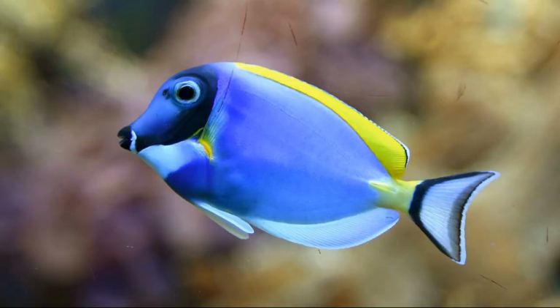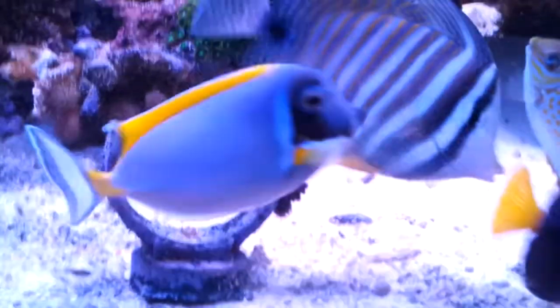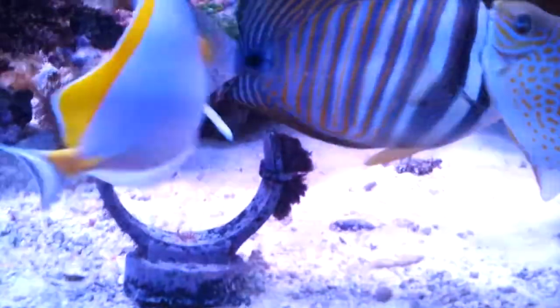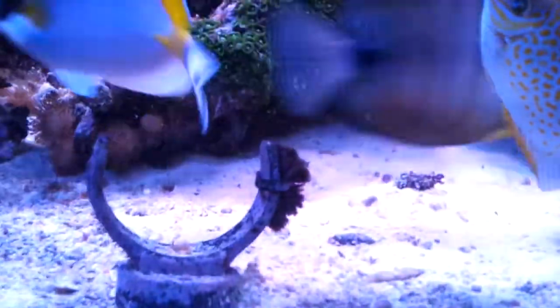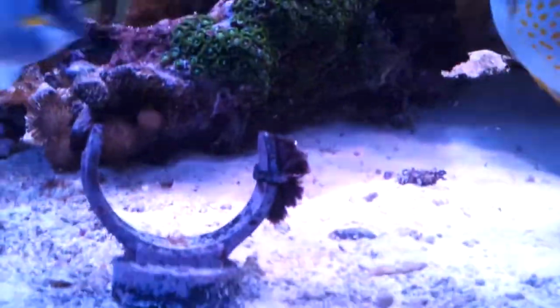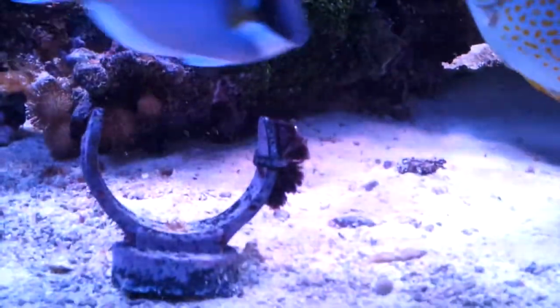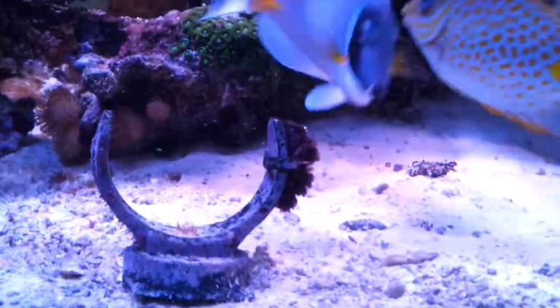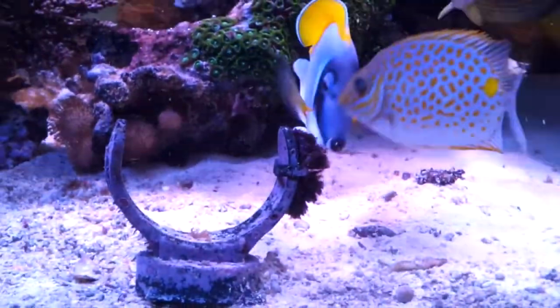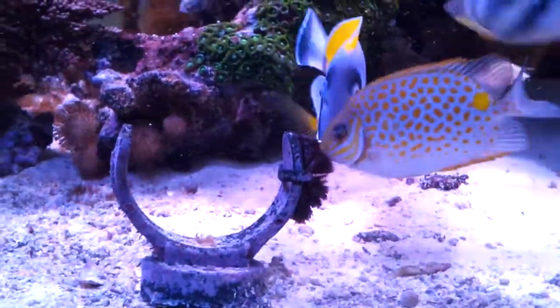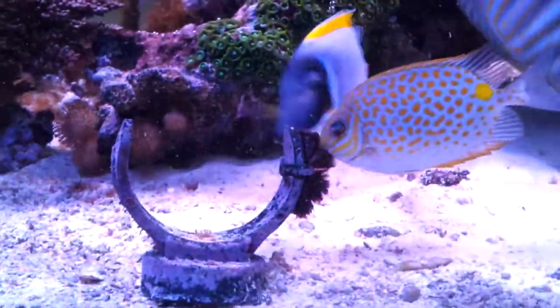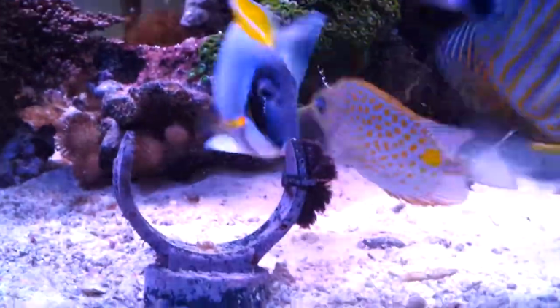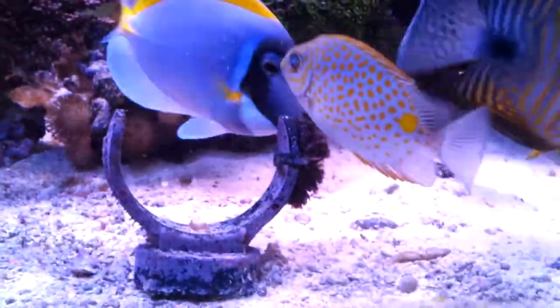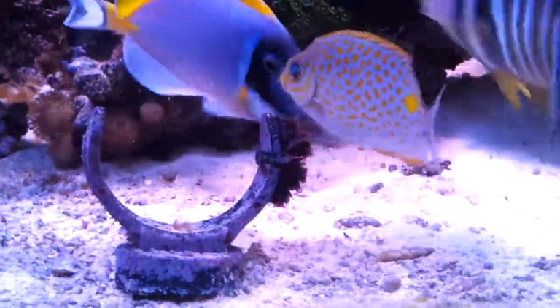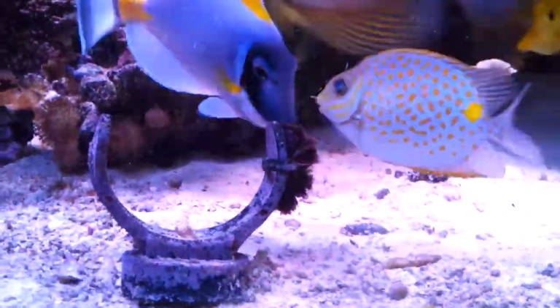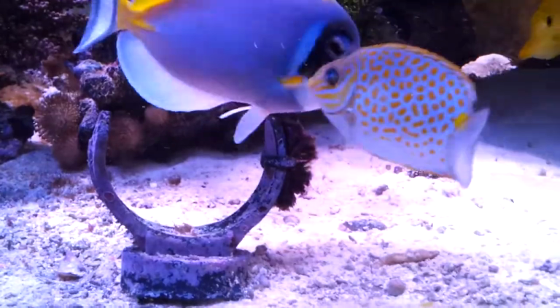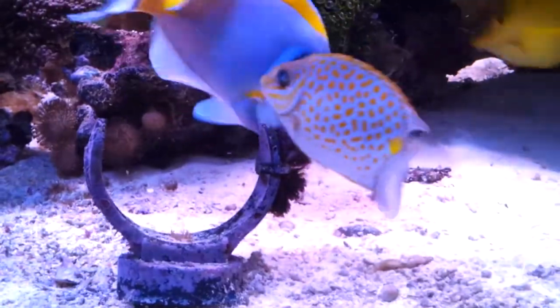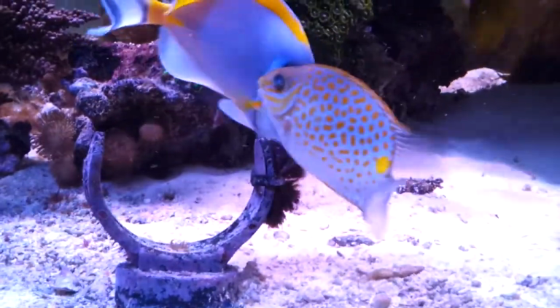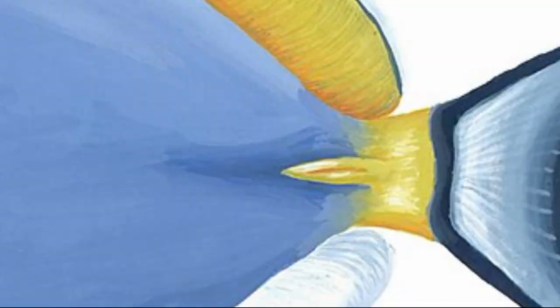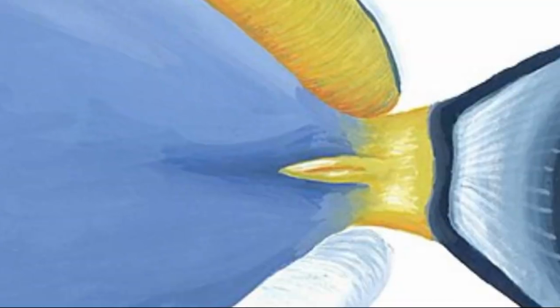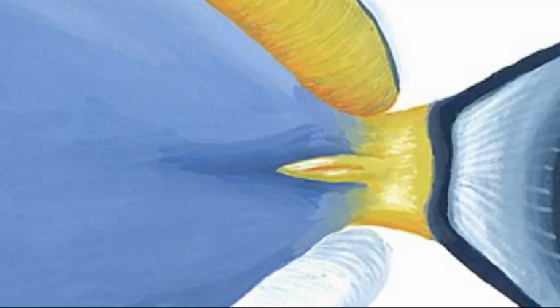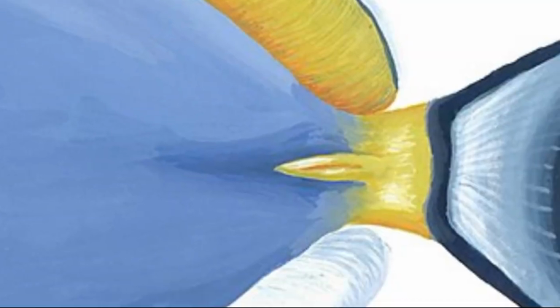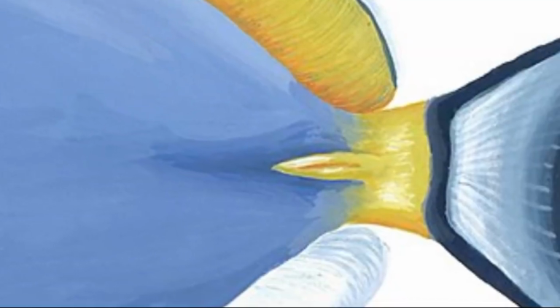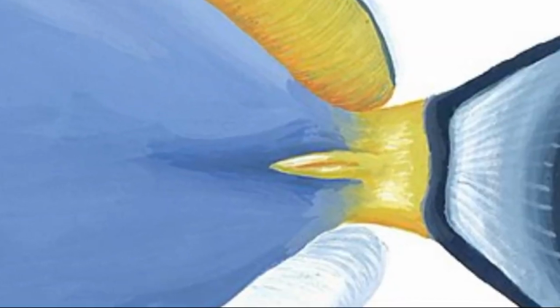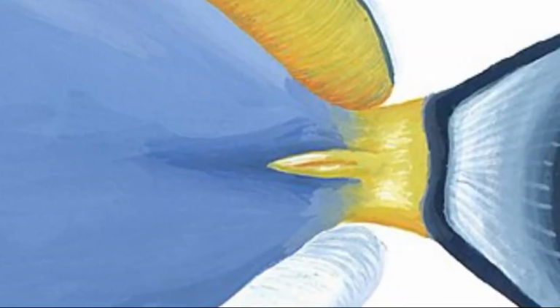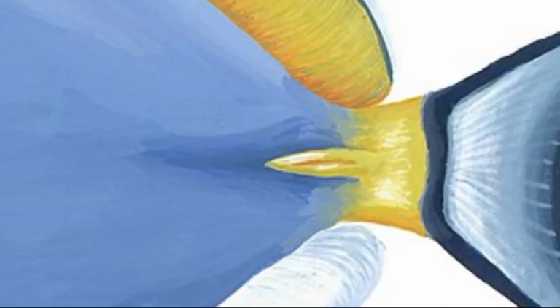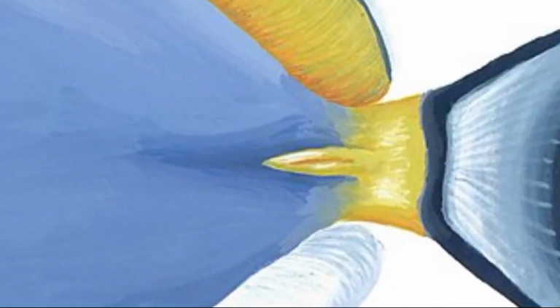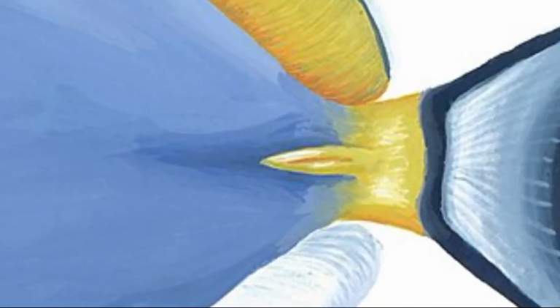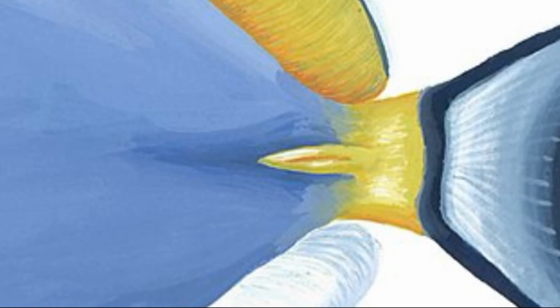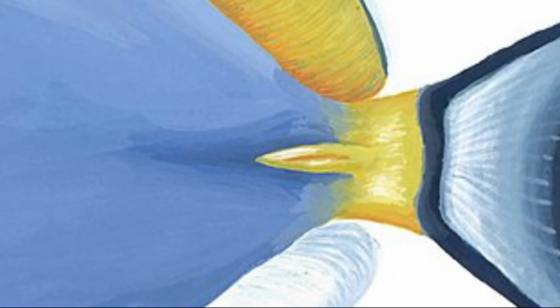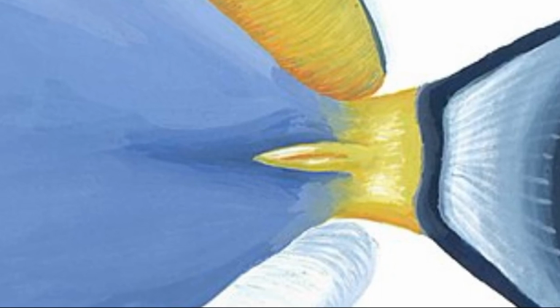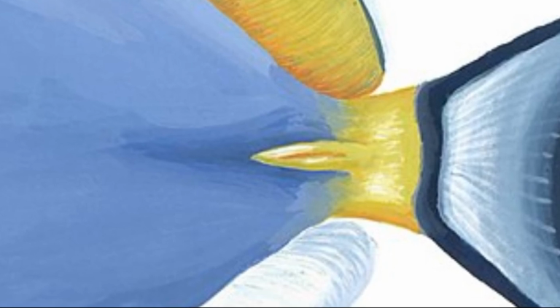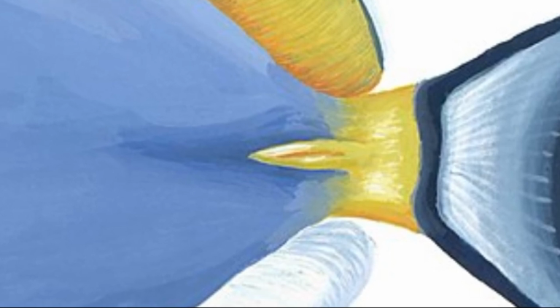The powder blue tang can be aggressive and territorial, especially when food isn't plentiful. It has a sharp spine on either side of its tail, which serves as a defense mechanism.